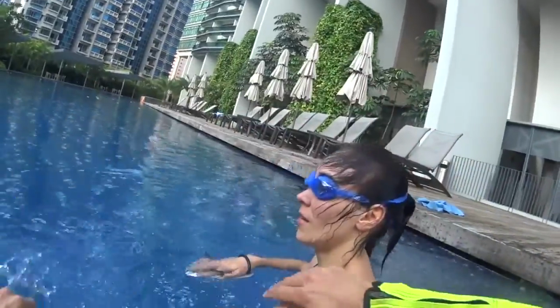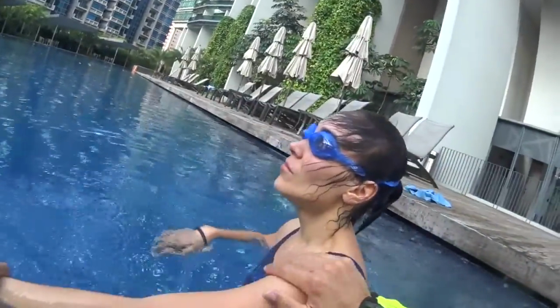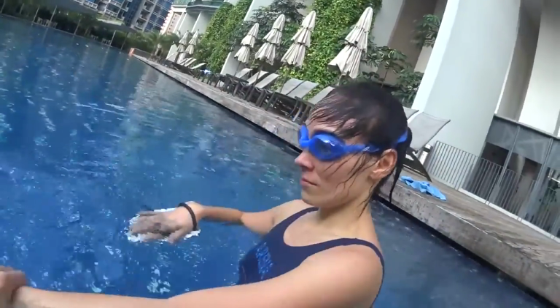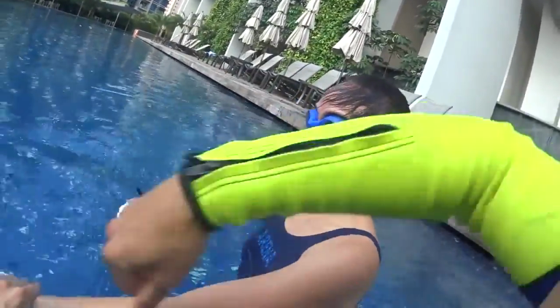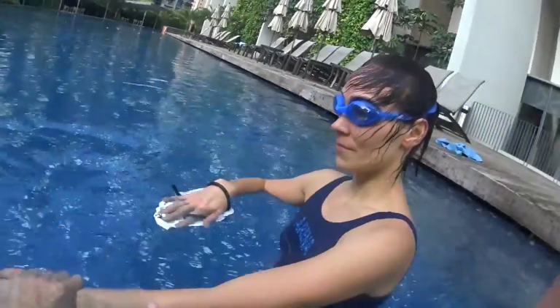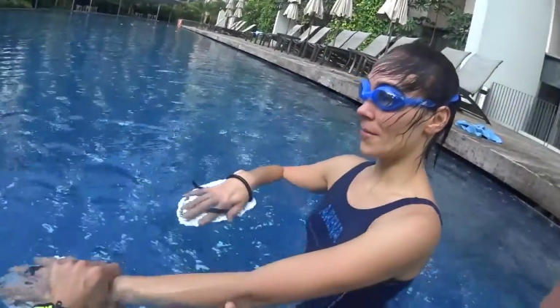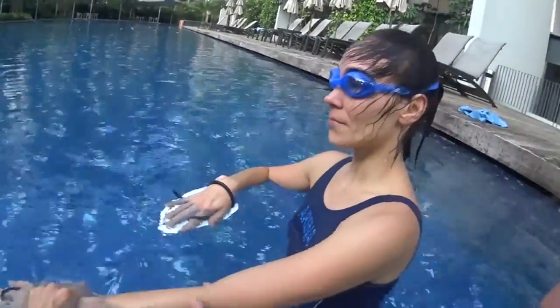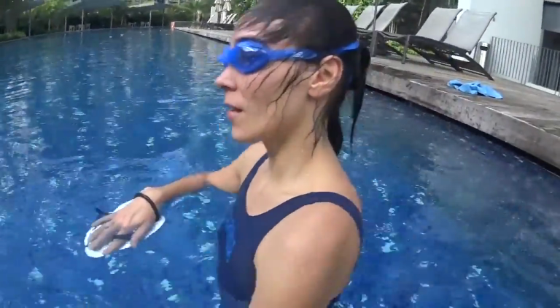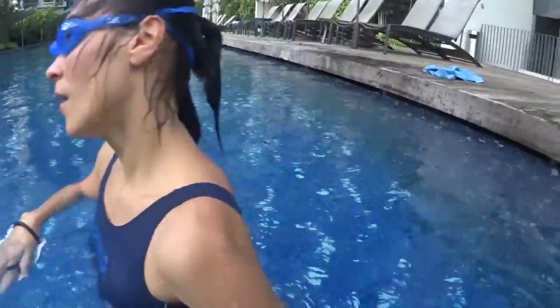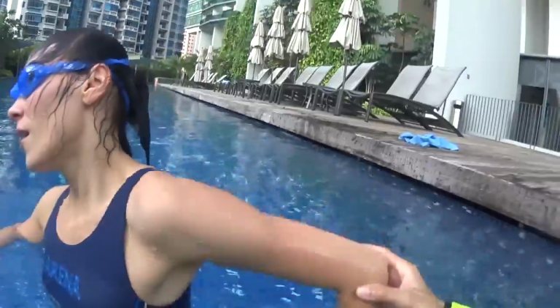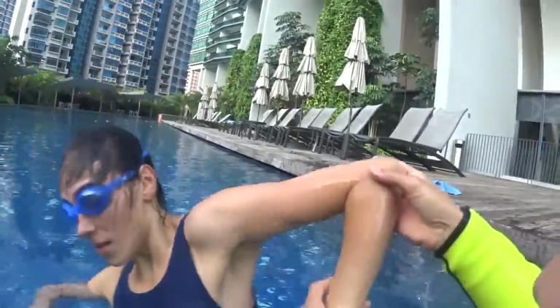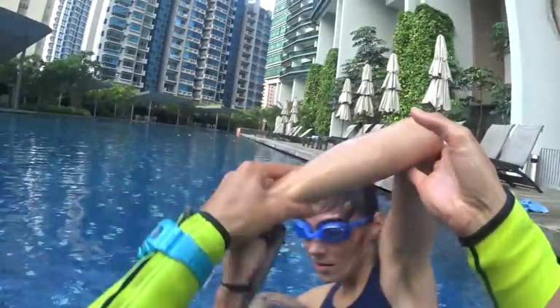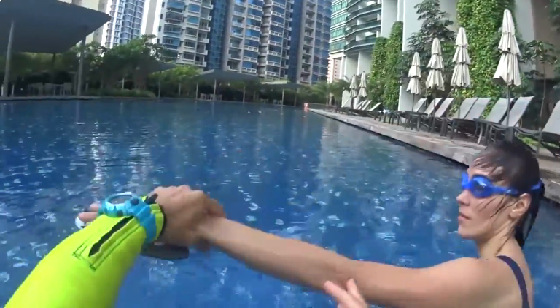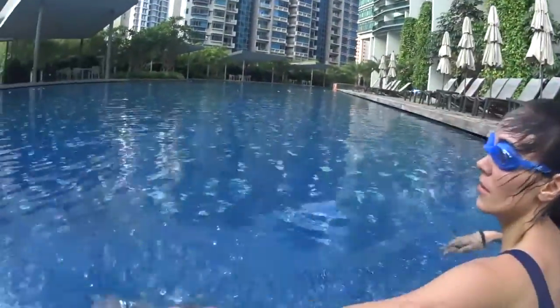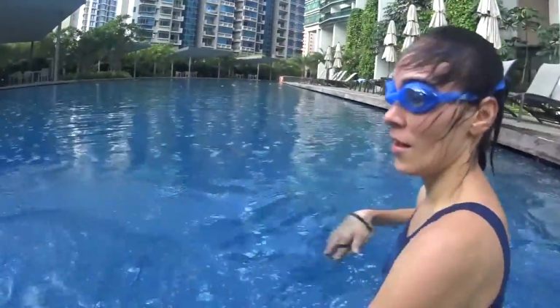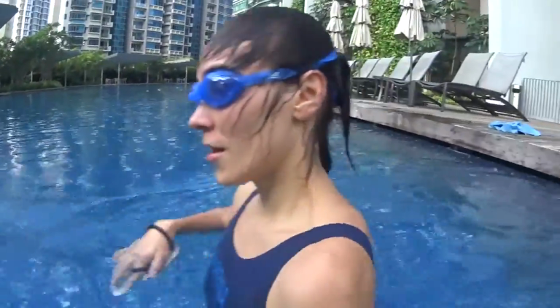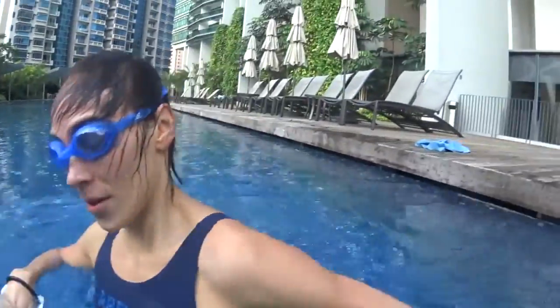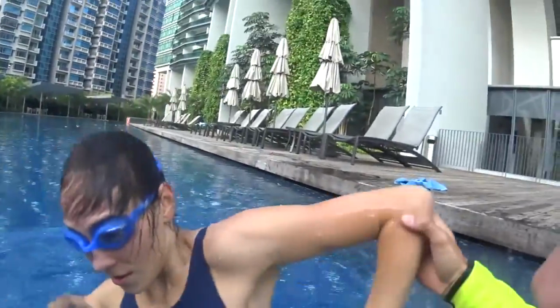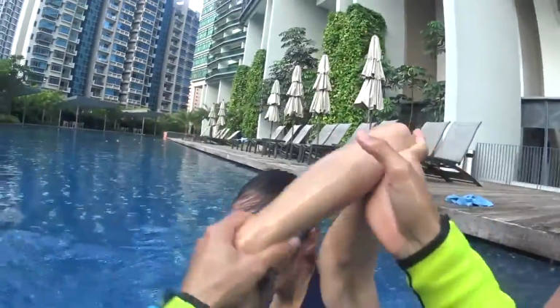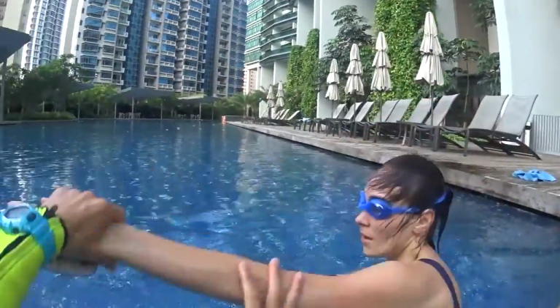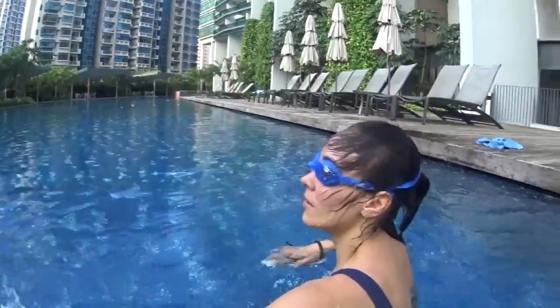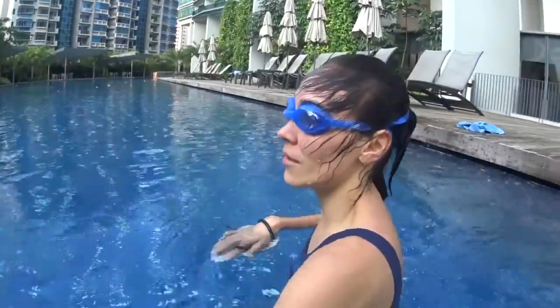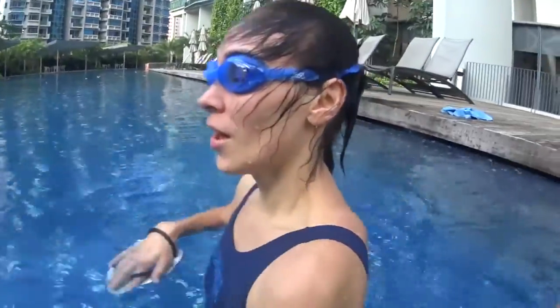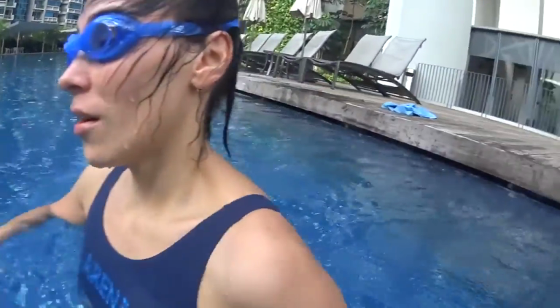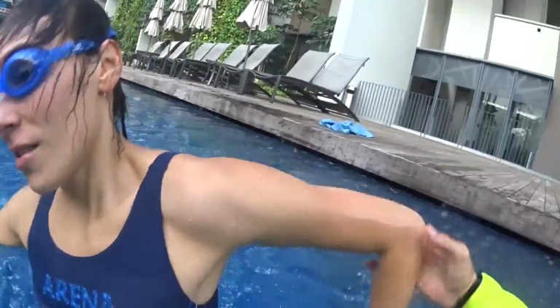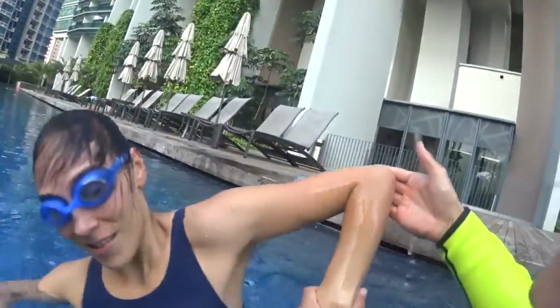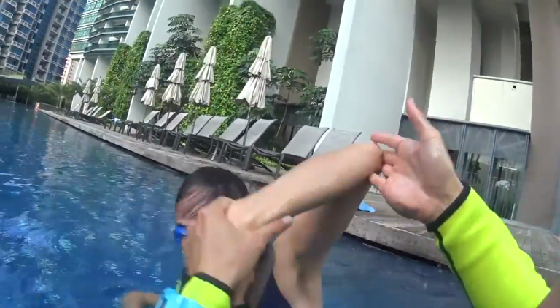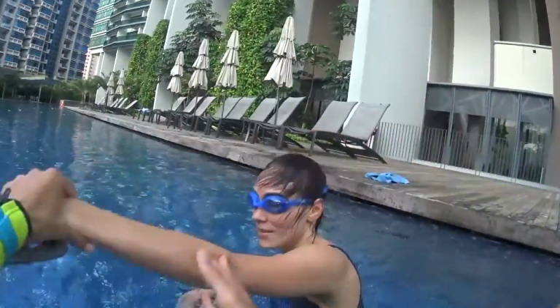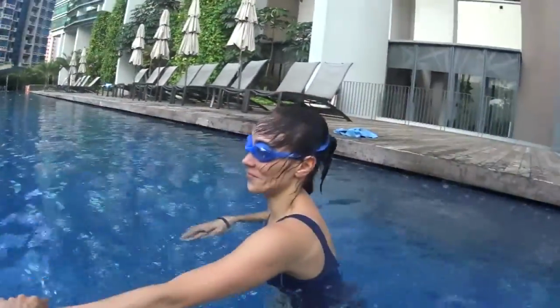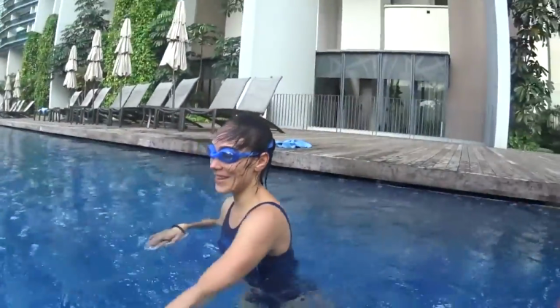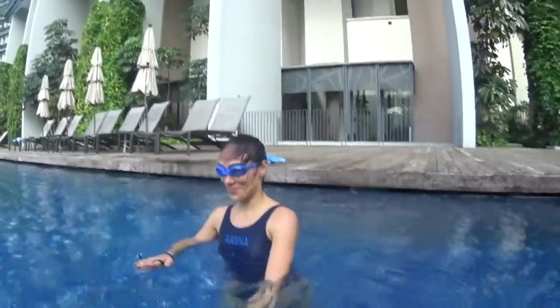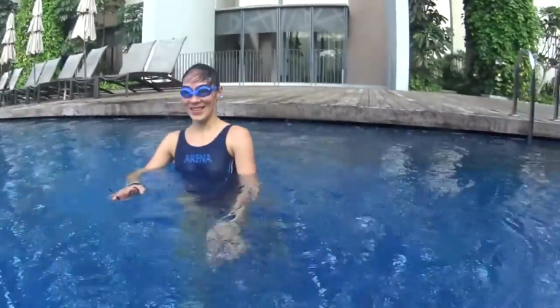You see the shoulders are rolling and your elbow is higher. And slap on the front, and slap on the front. Very relaxed, with your elbow high. You want to try it?